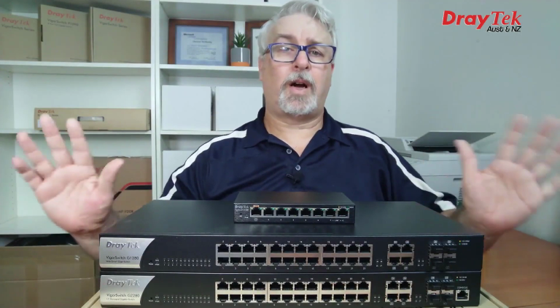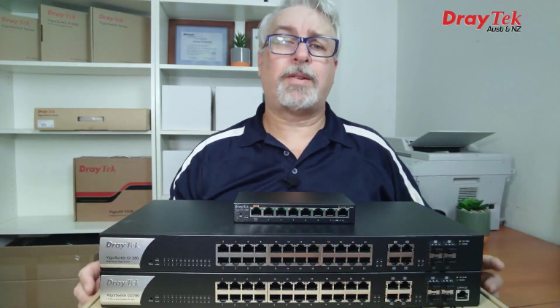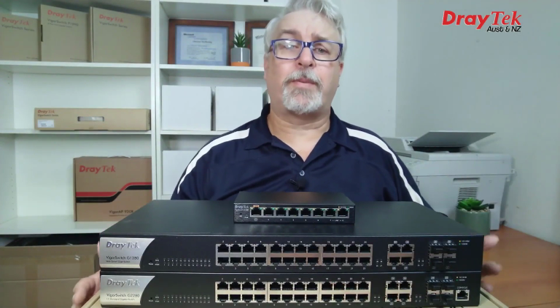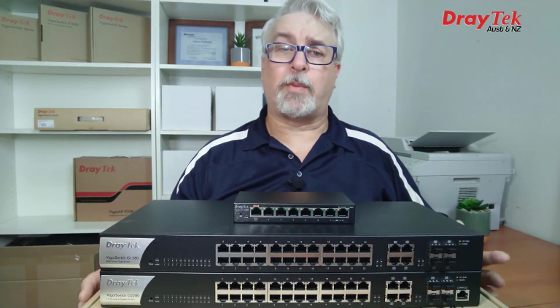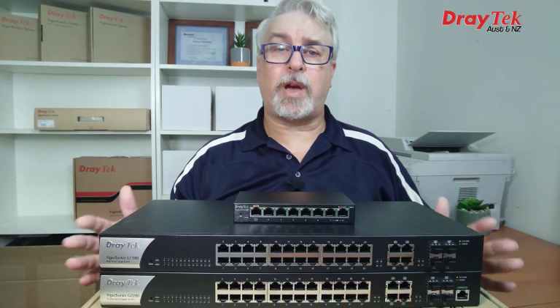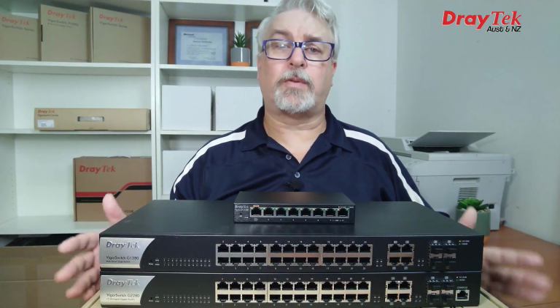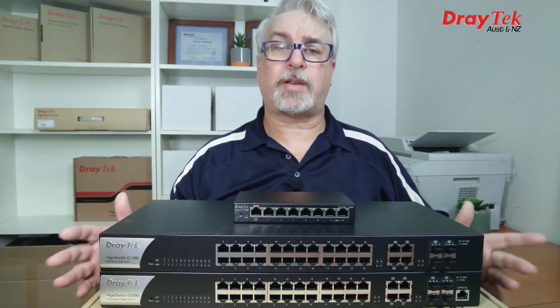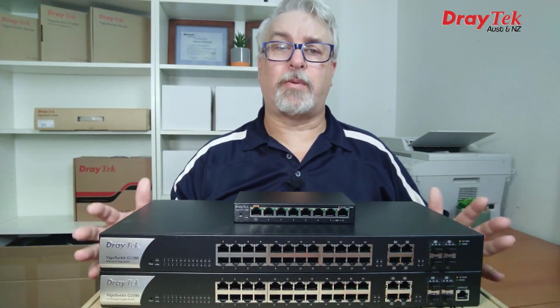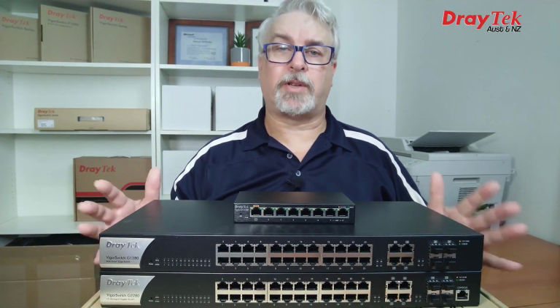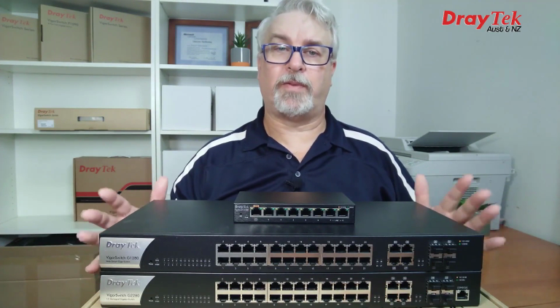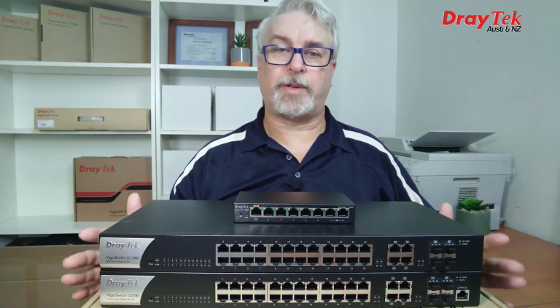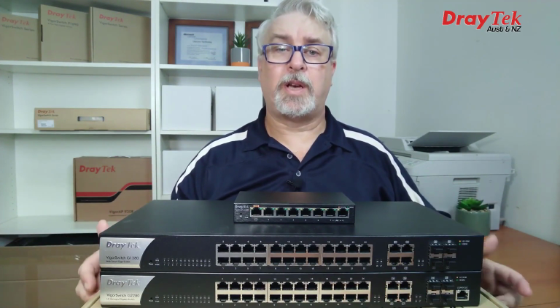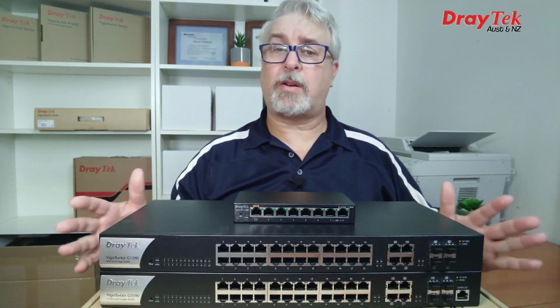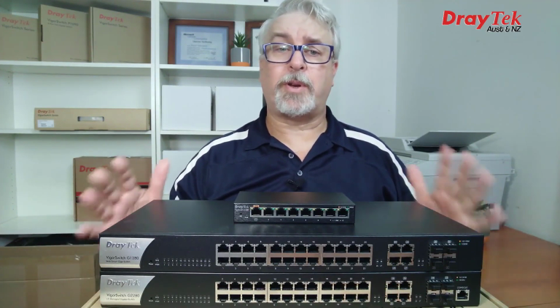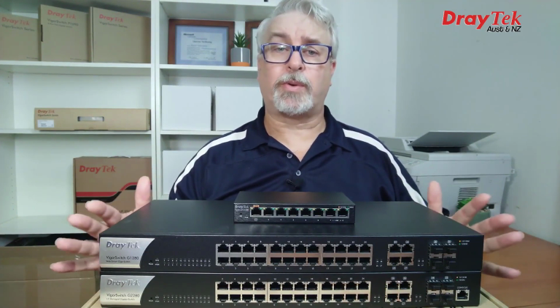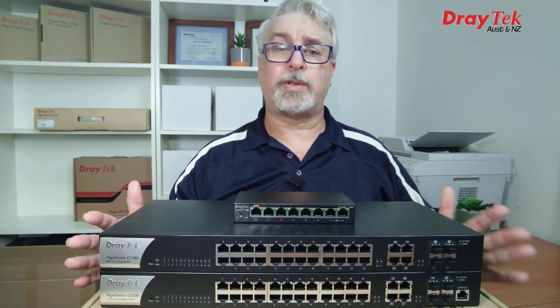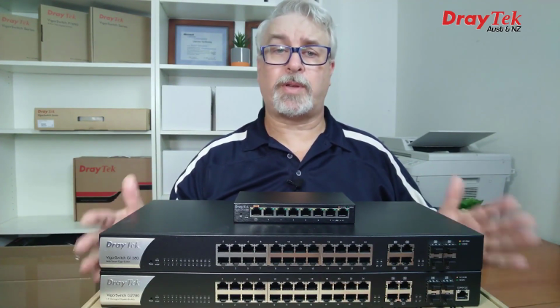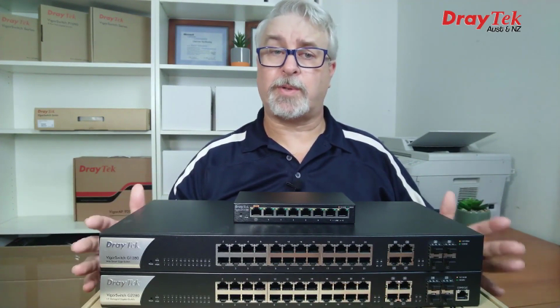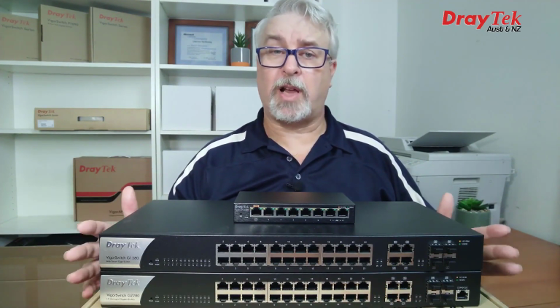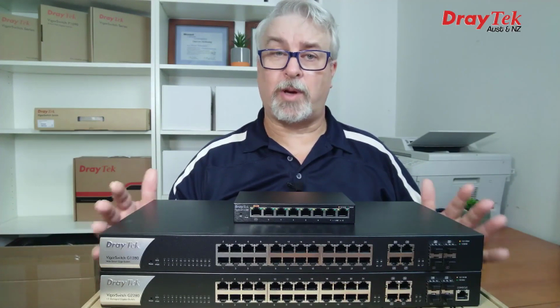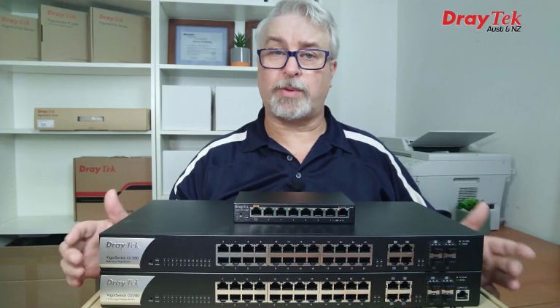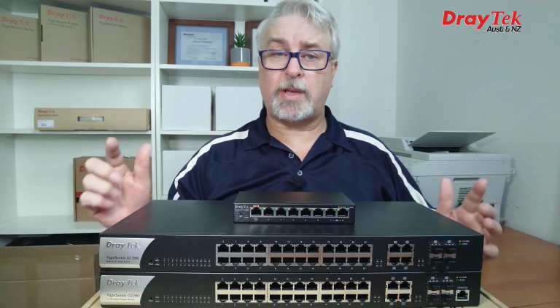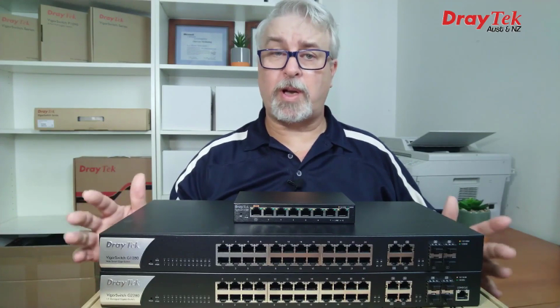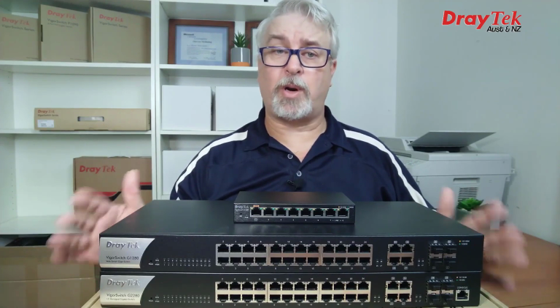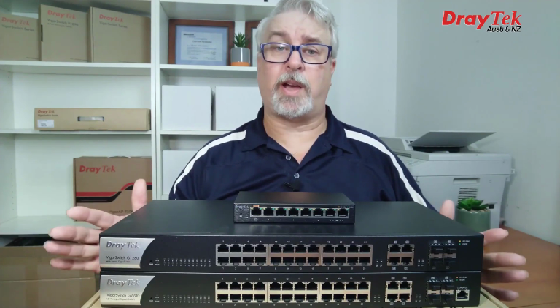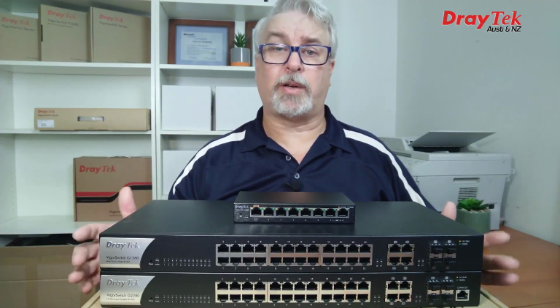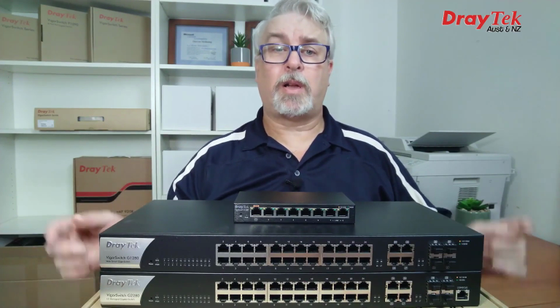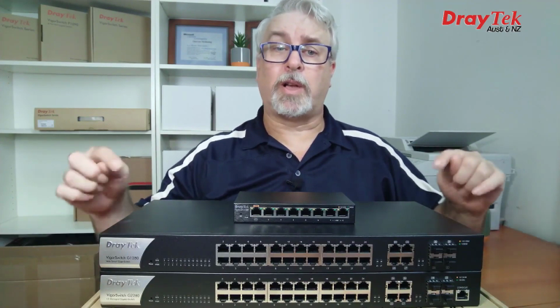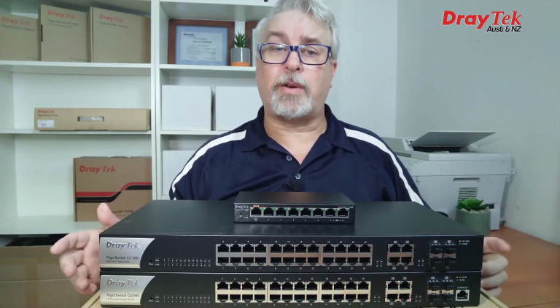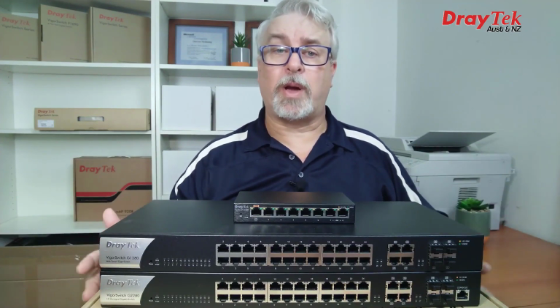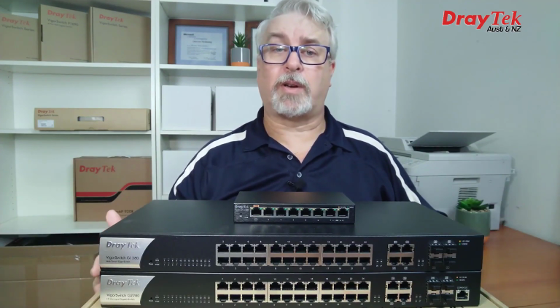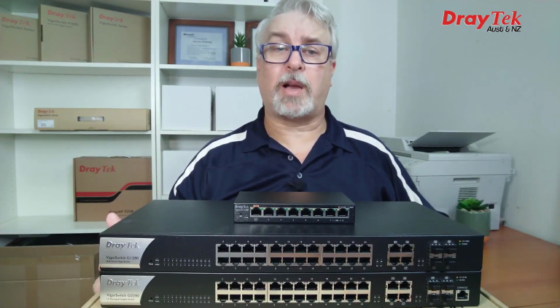Hi everyone, Darren from iLand with a quick overview of DrayTek's current range of Gigabit Vigor switches. There's currently three new models to choose from, but there's still some stock available for older models, so keep an eye out and you might just snag a bargain. I'll include a link below to the whole range currently available.